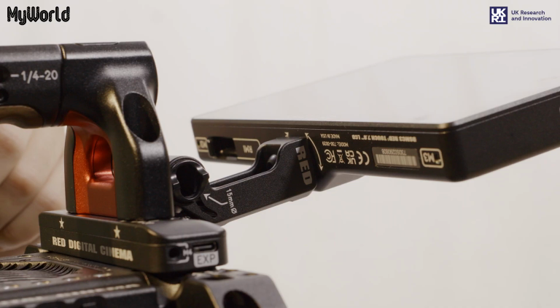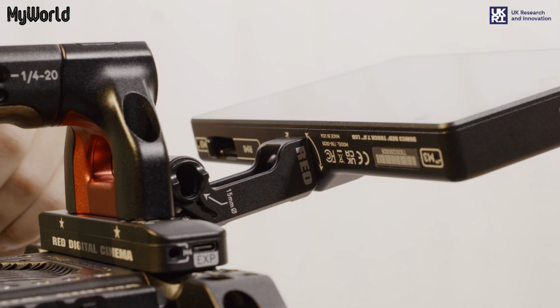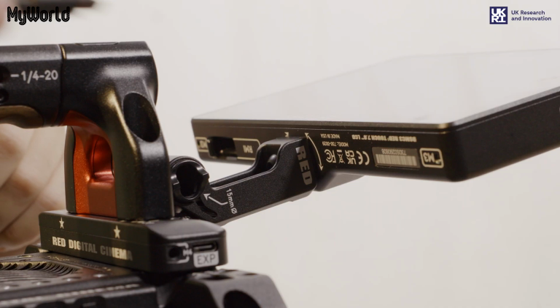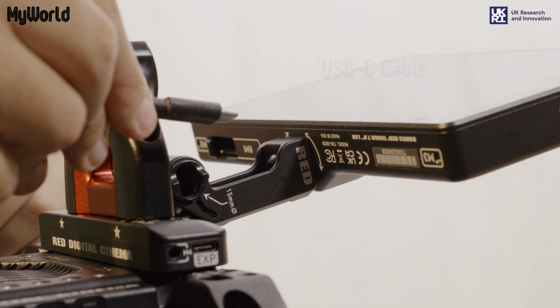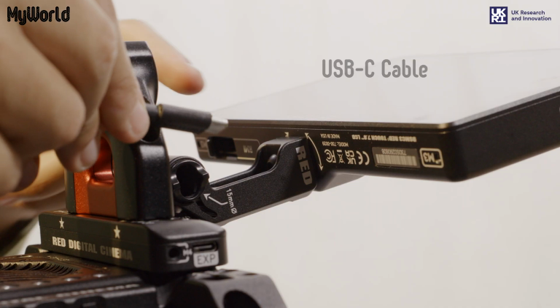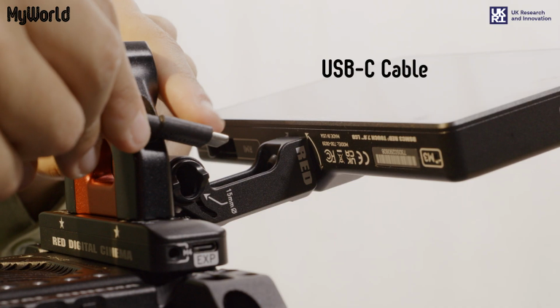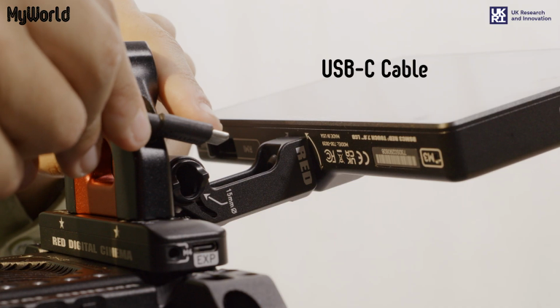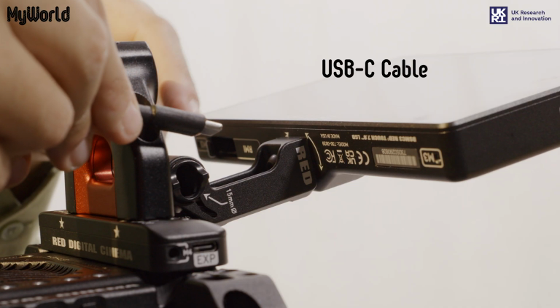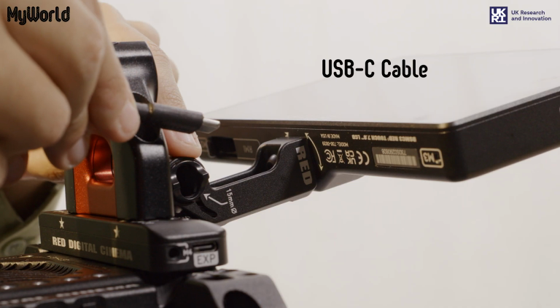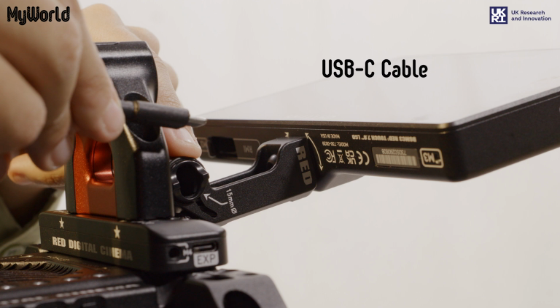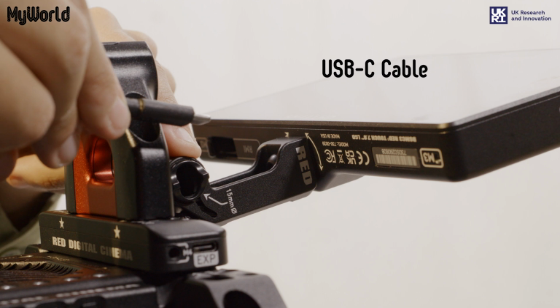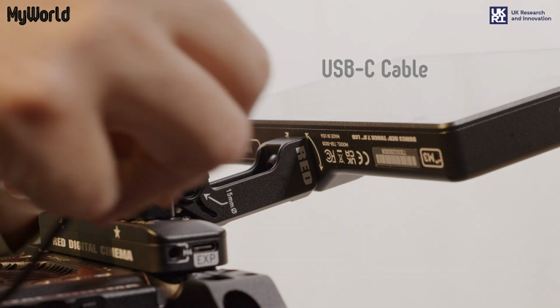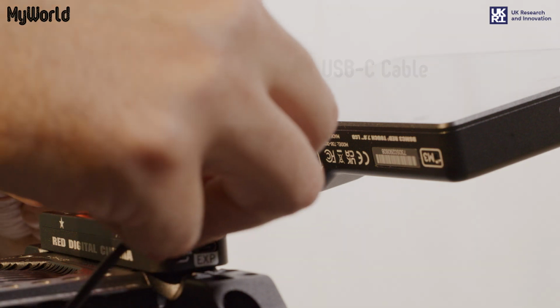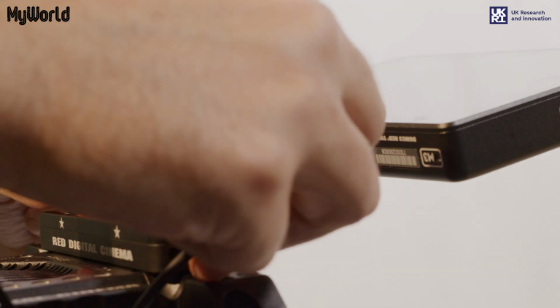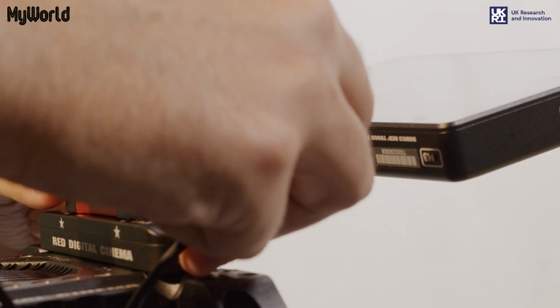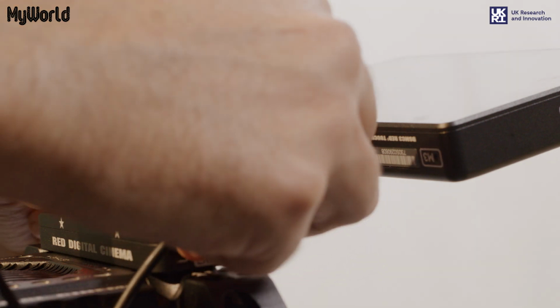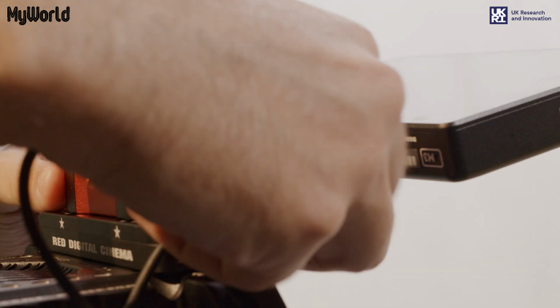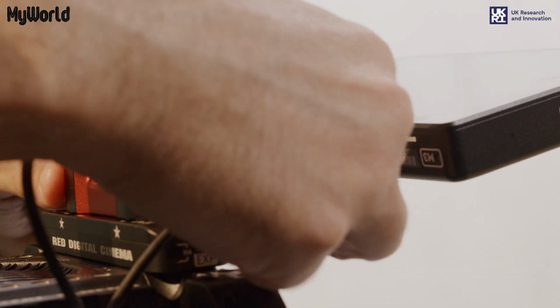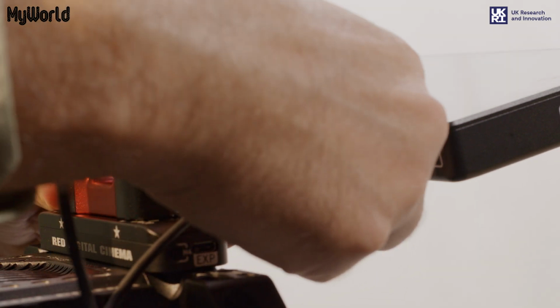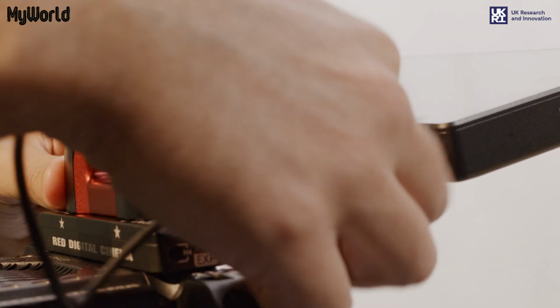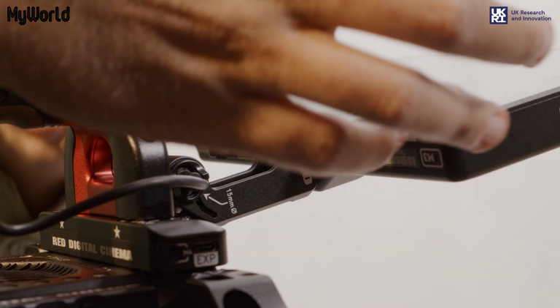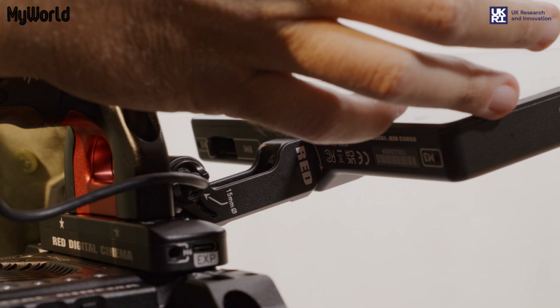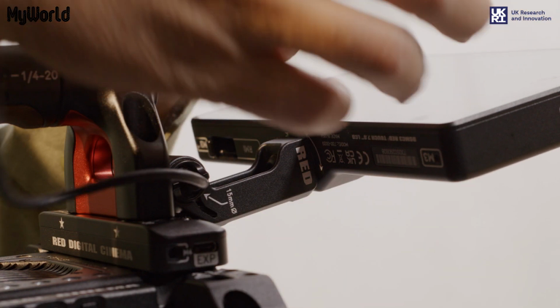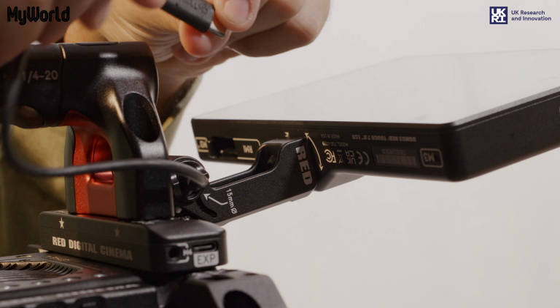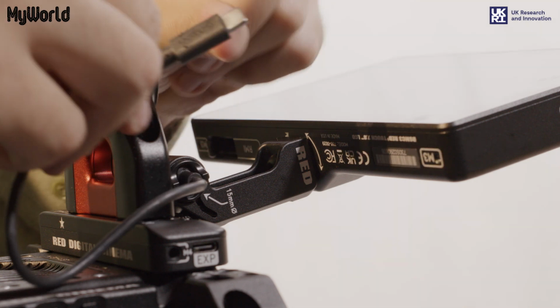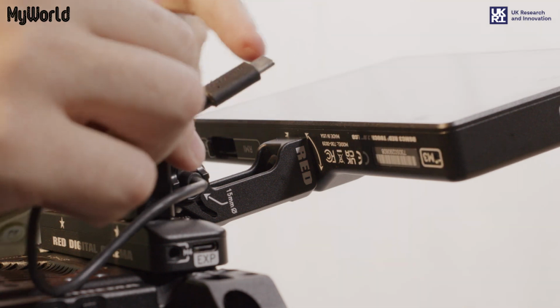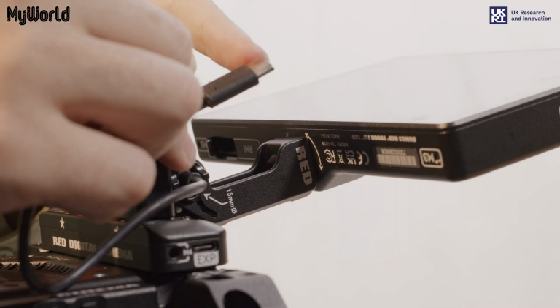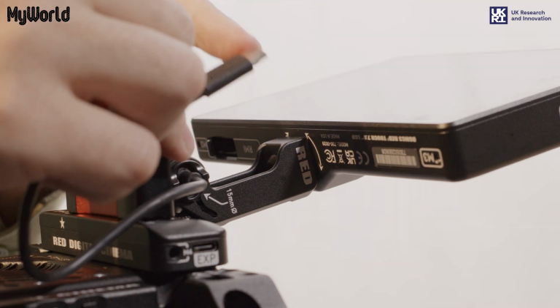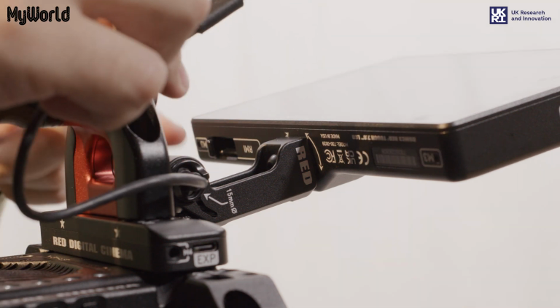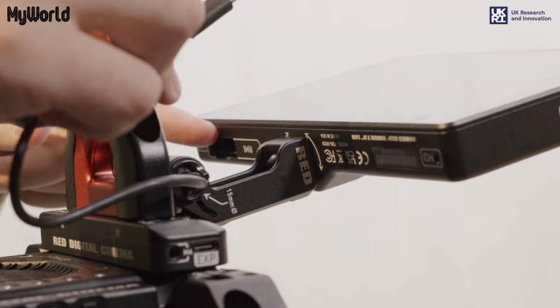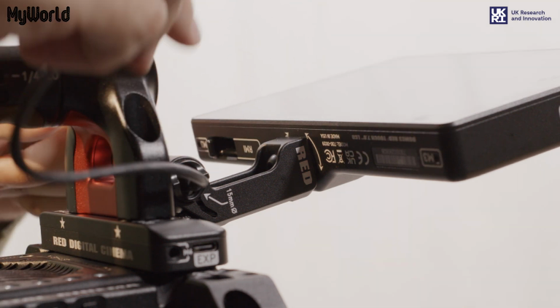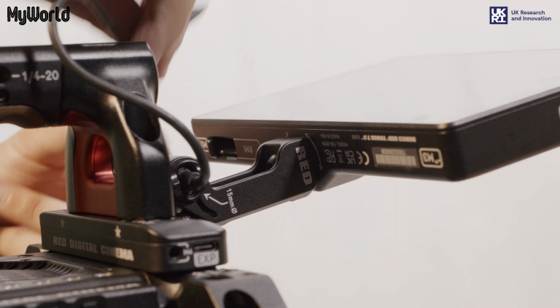Connect one end of the USB-C cable to the monitor base and the other end to the bottom of the monitor.